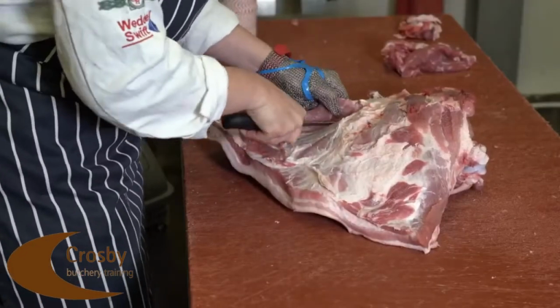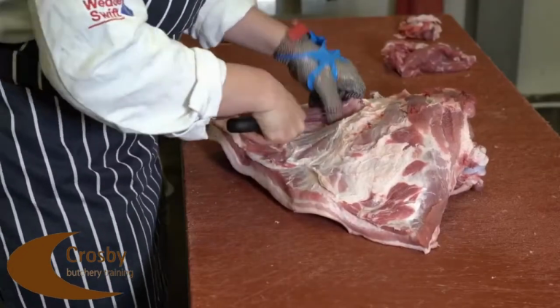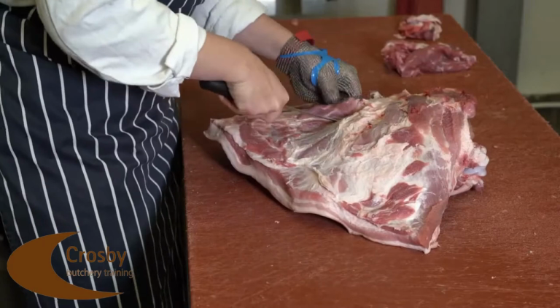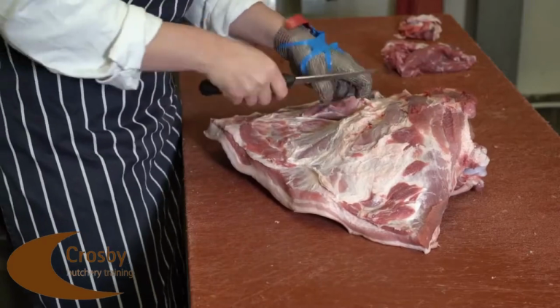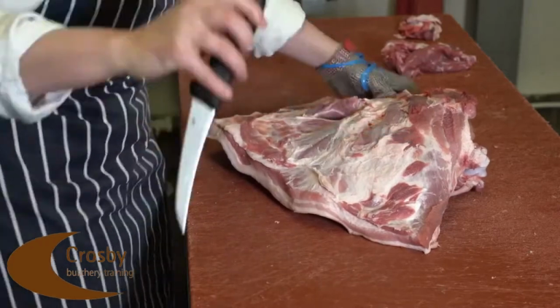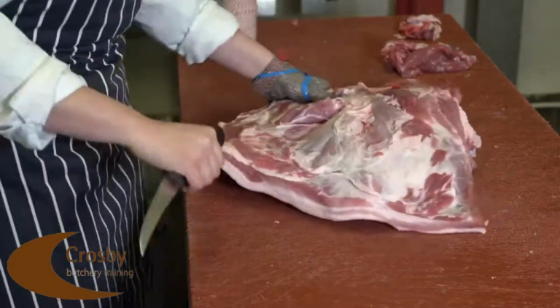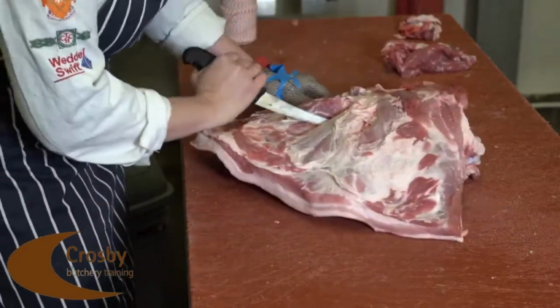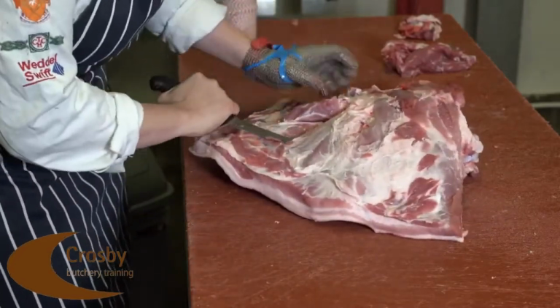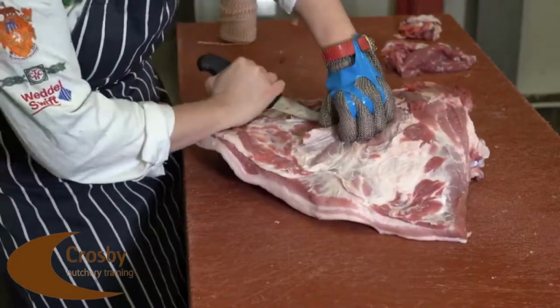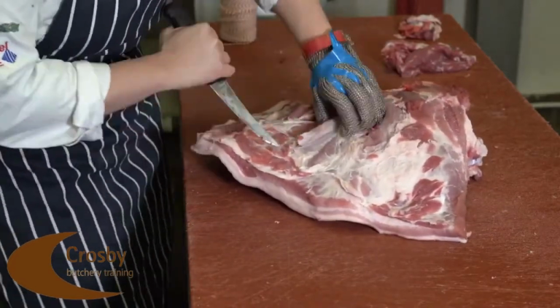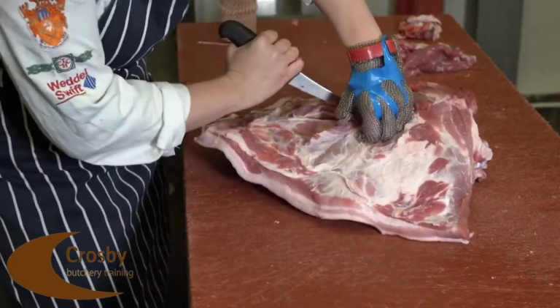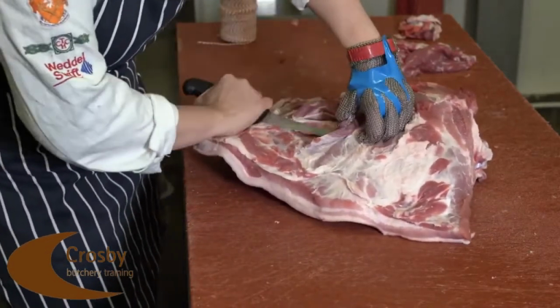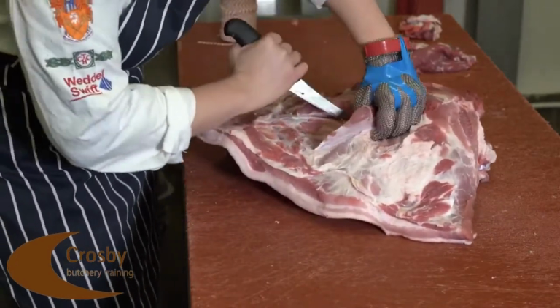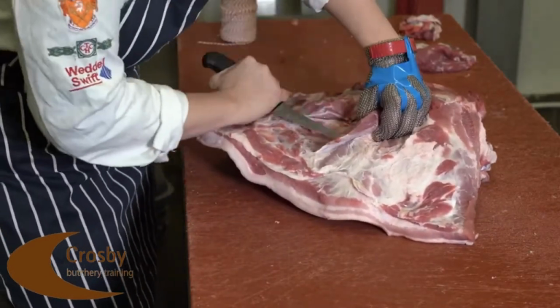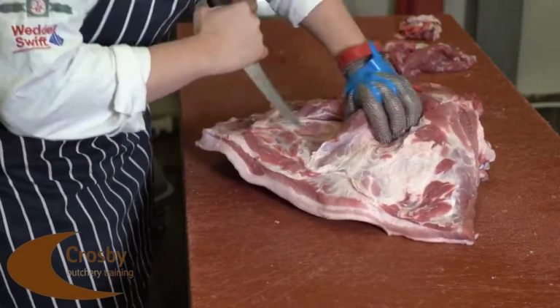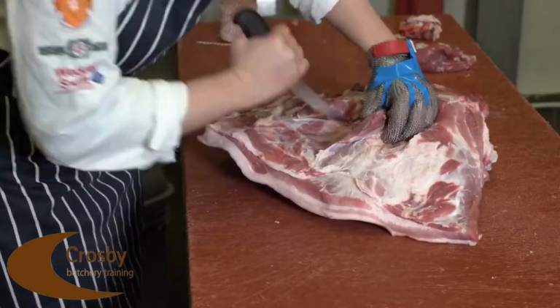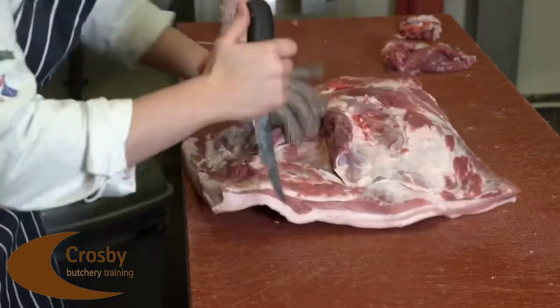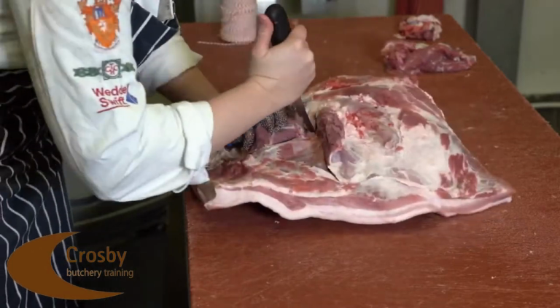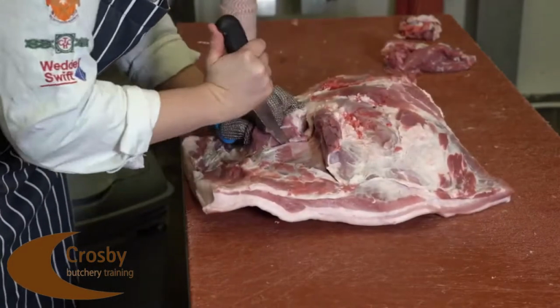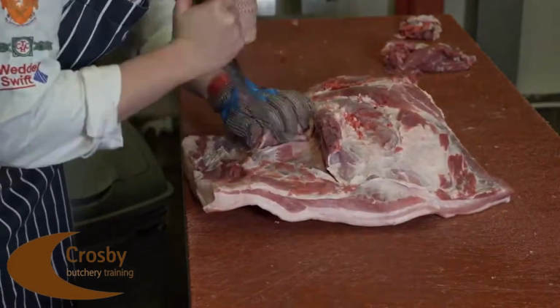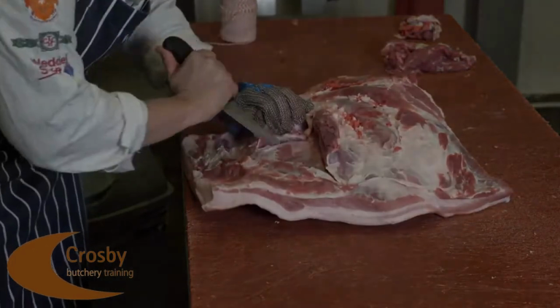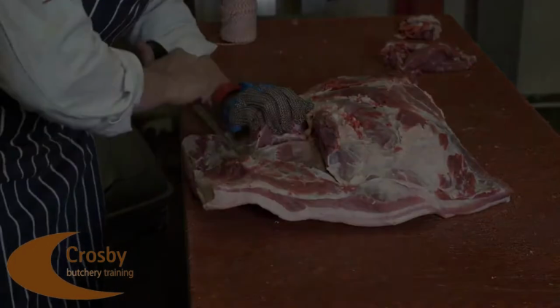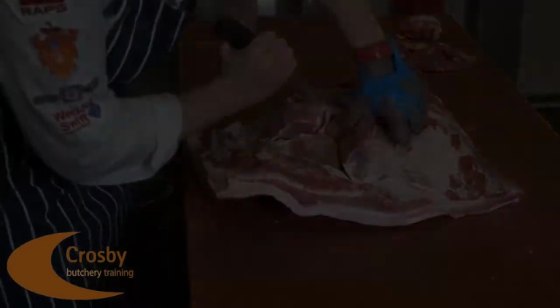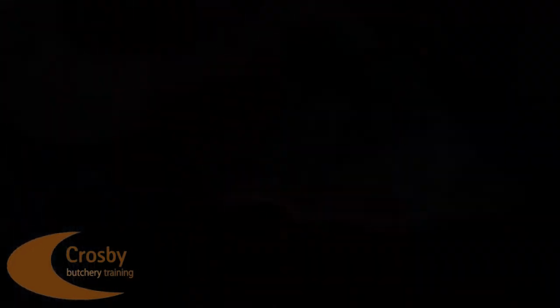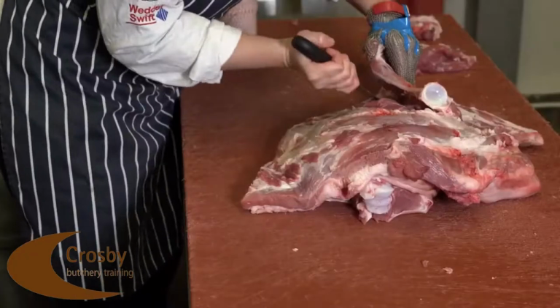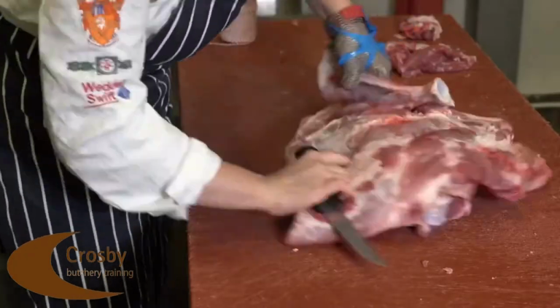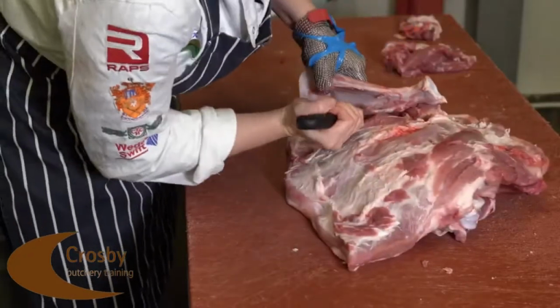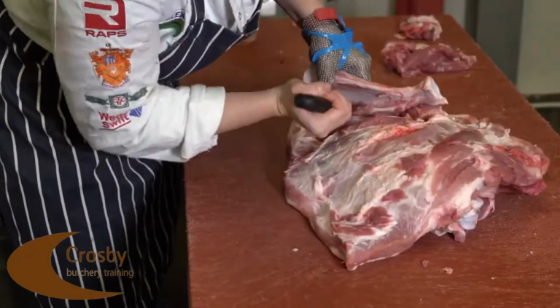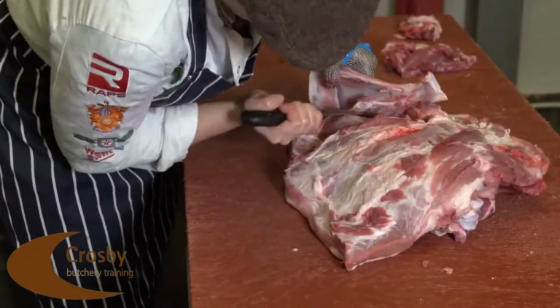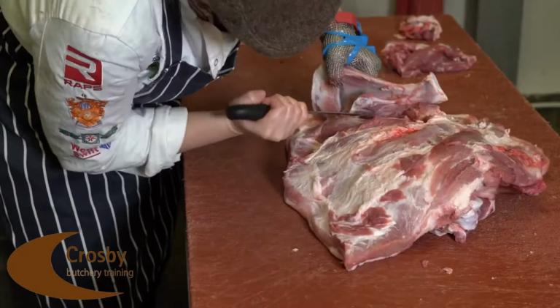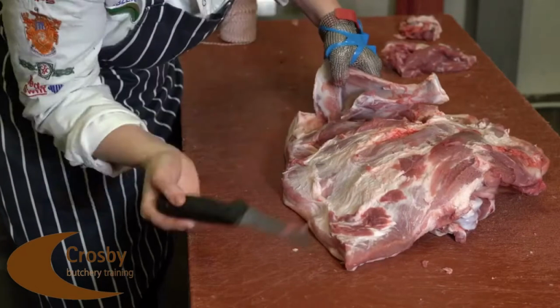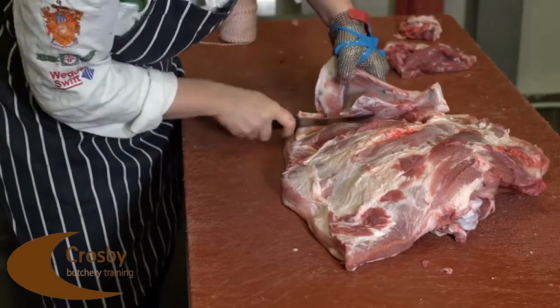Once this is removed we will start to expose the scapular bone. Go either side of the bone being careful not to leave any bone sheet on the meat, and remove the scapula accordingly.